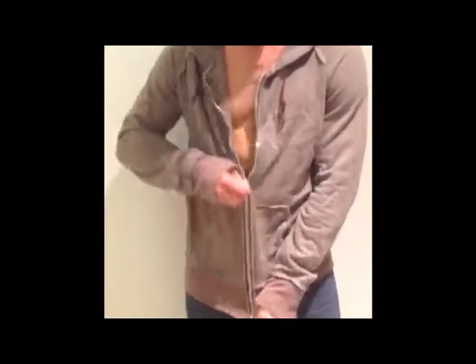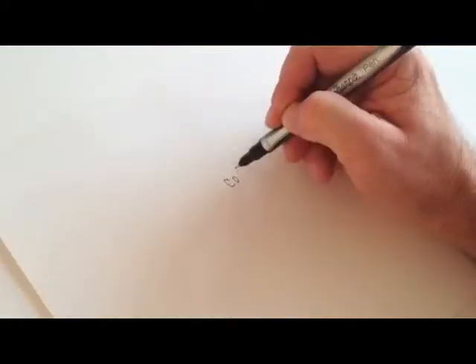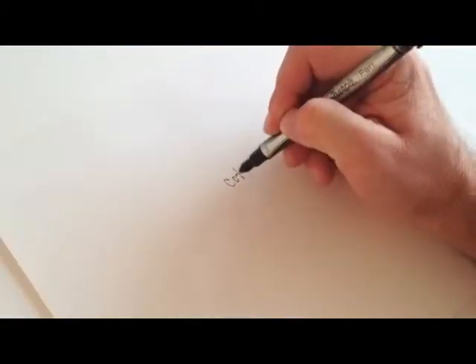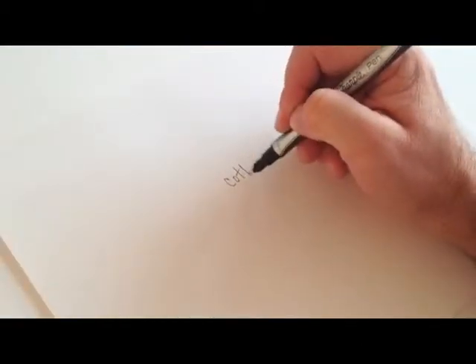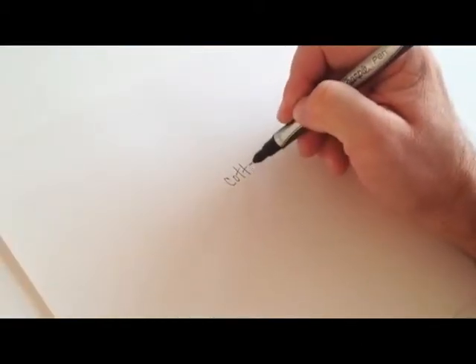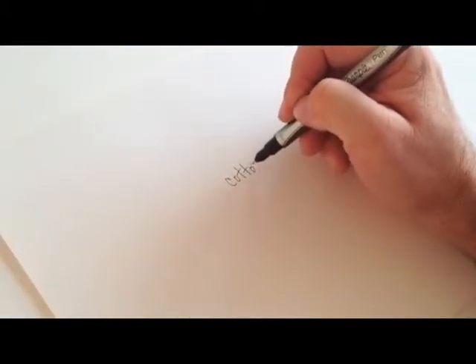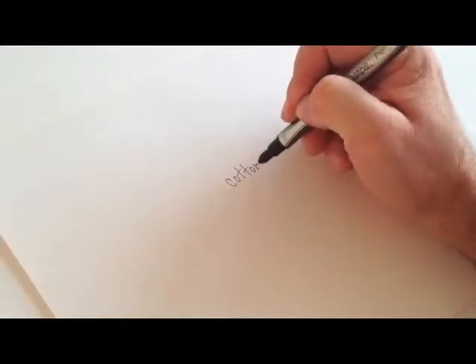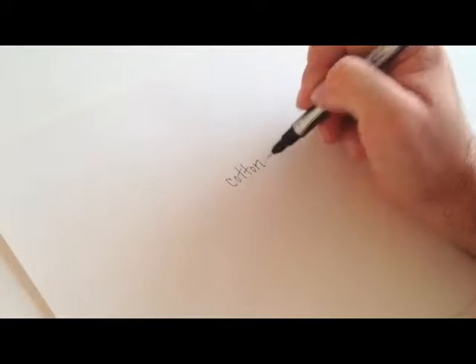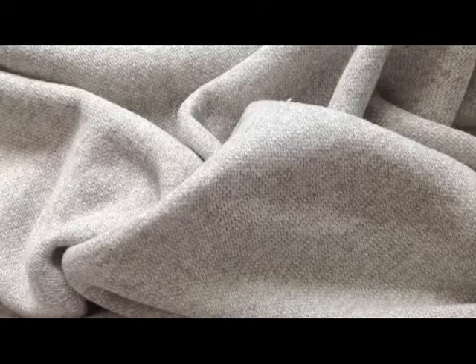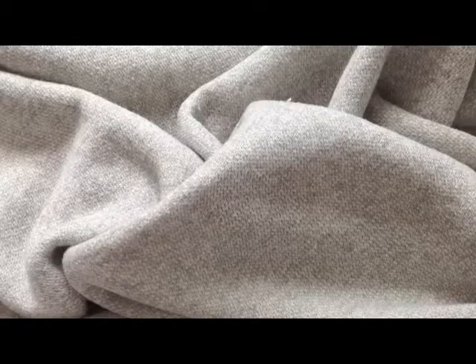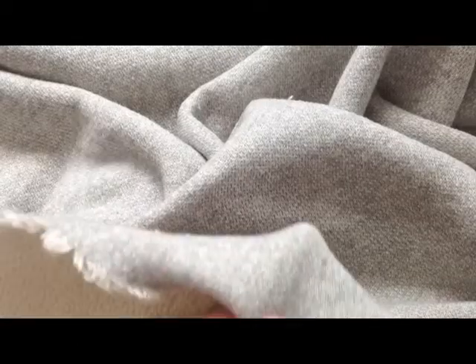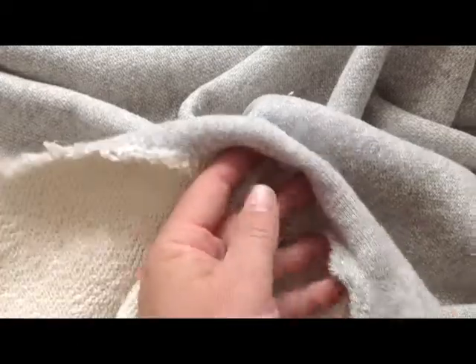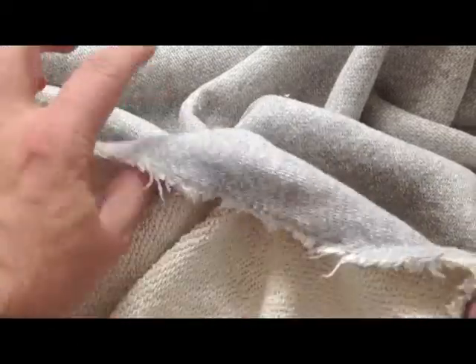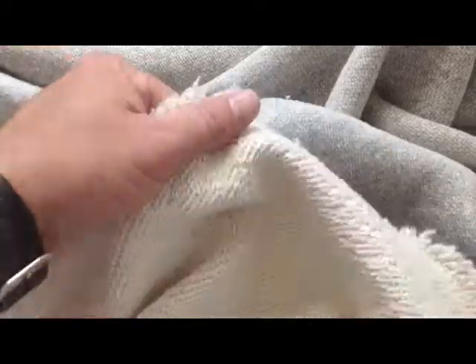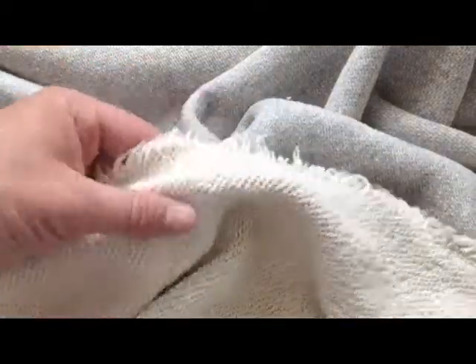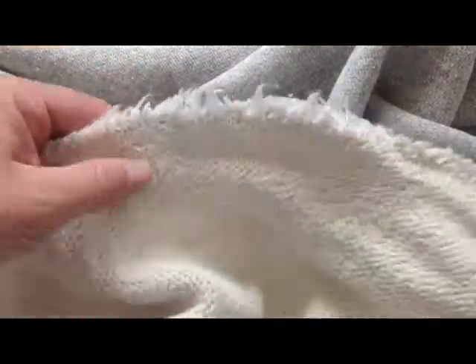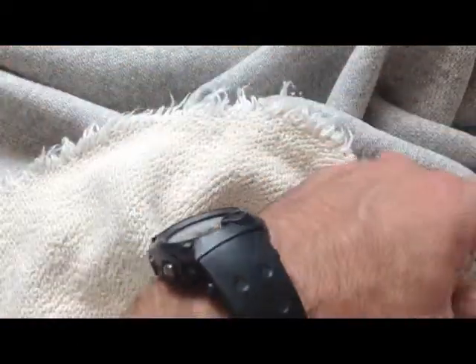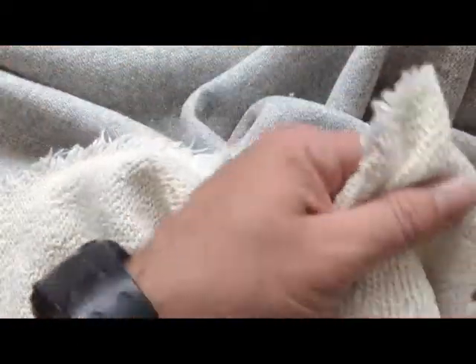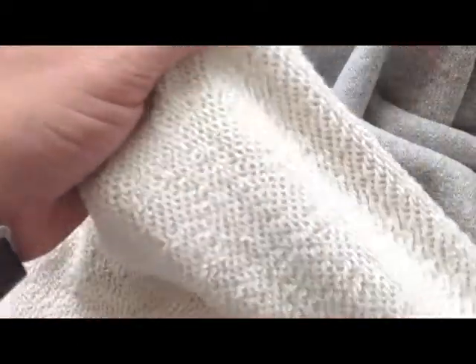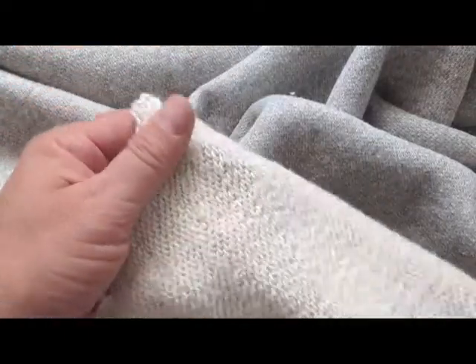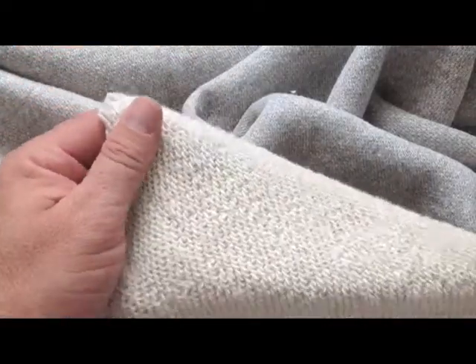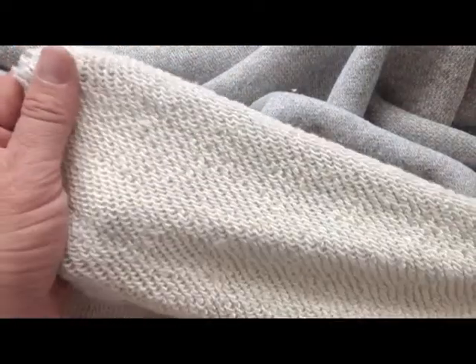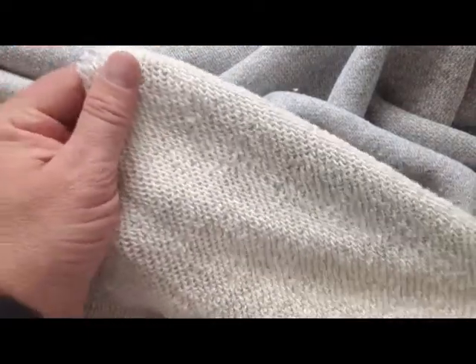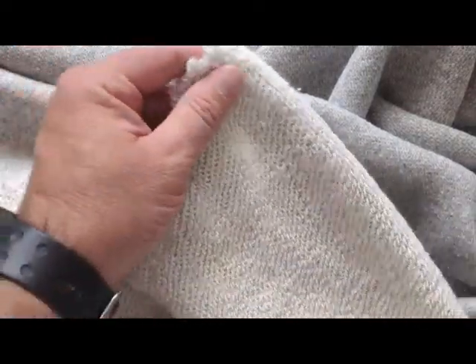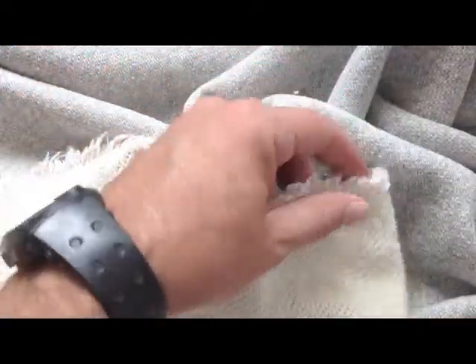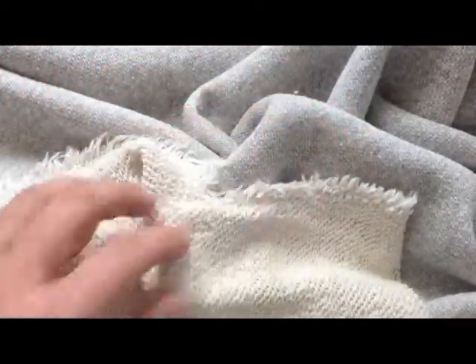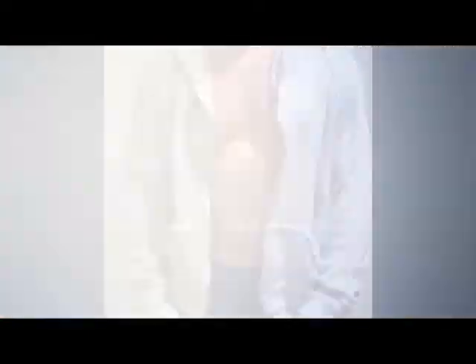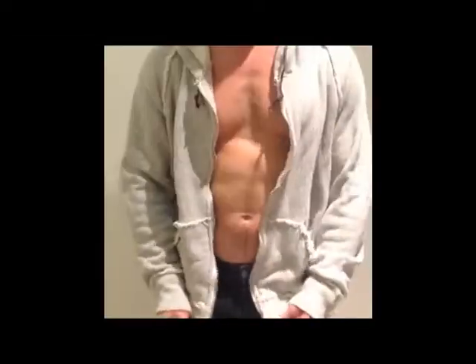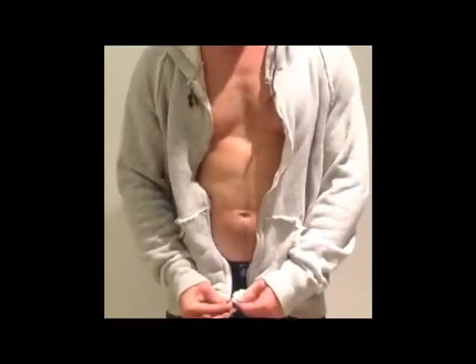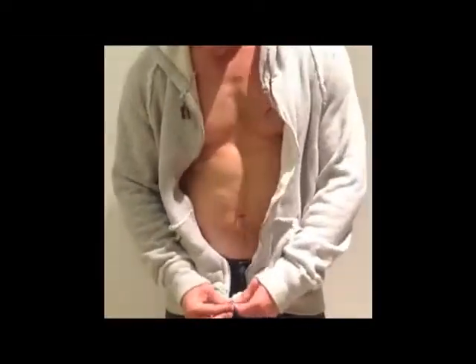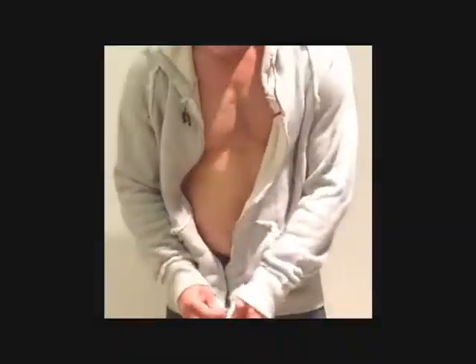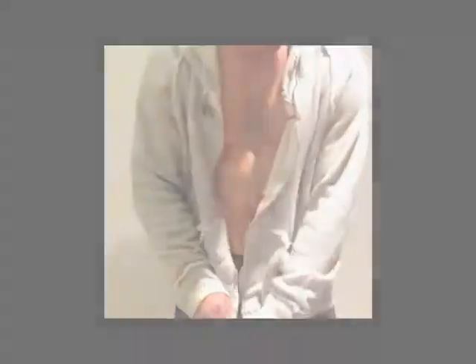Cotton is always a well-loved fabric. What makes our large loop terry so exceptional are things like its heather knit construction, durability and shape retention. This cotton terry has an amazing comfort feeling — it's like being wrapped up in the softest towel.